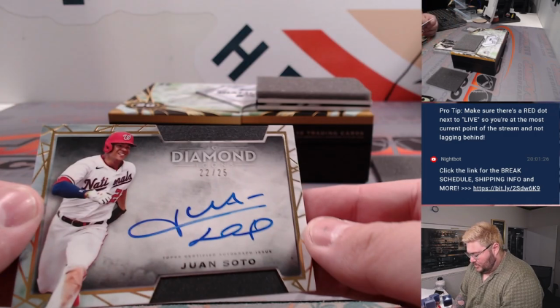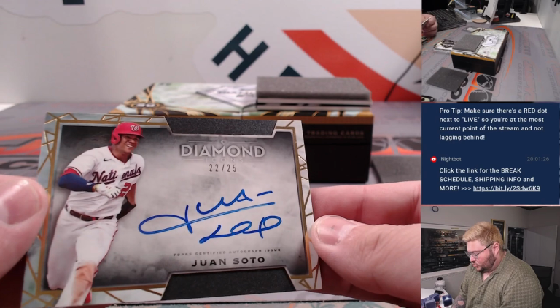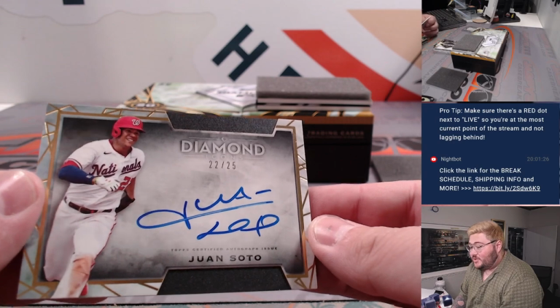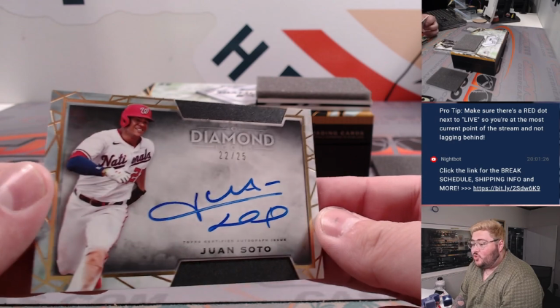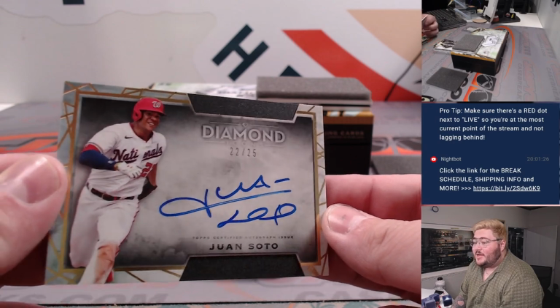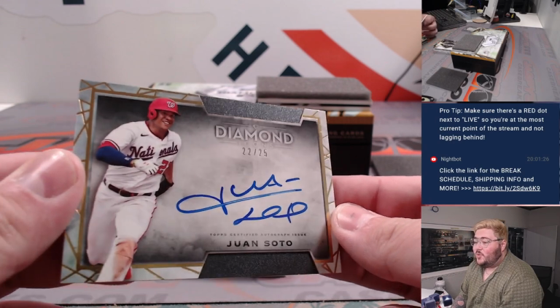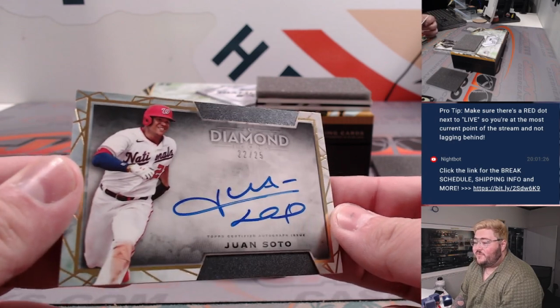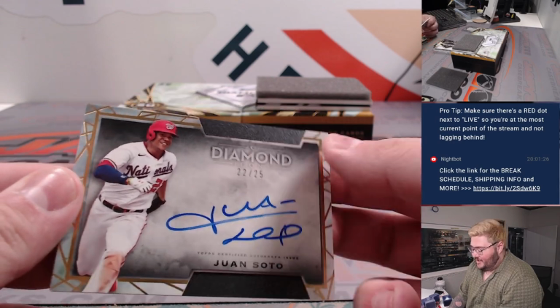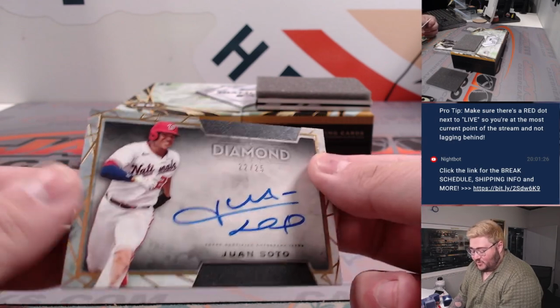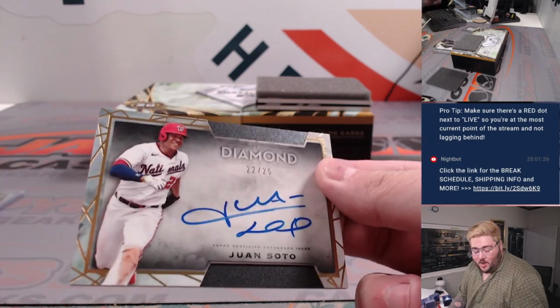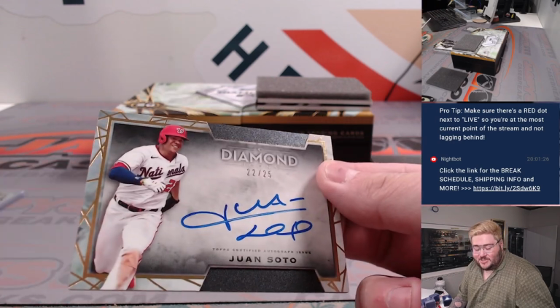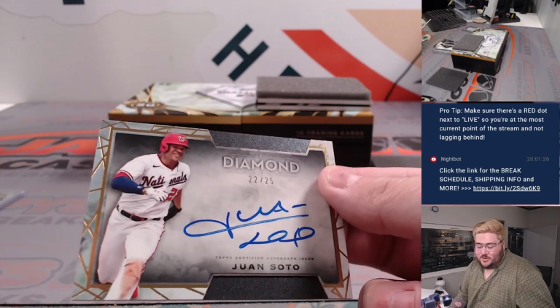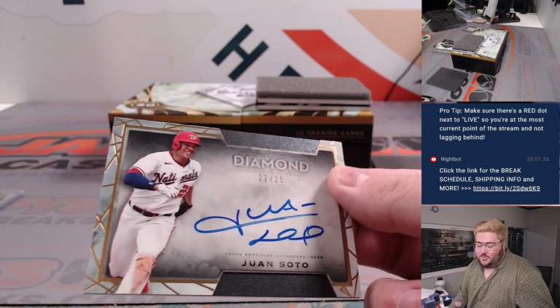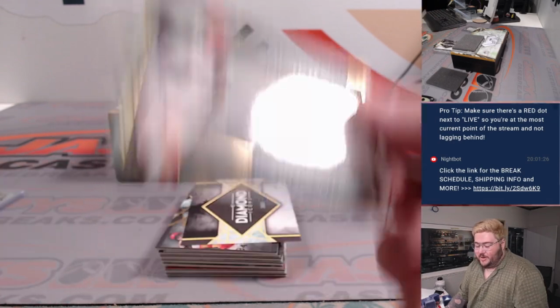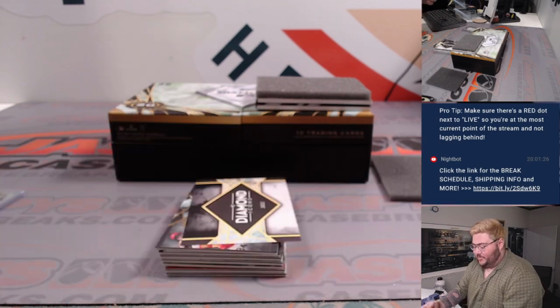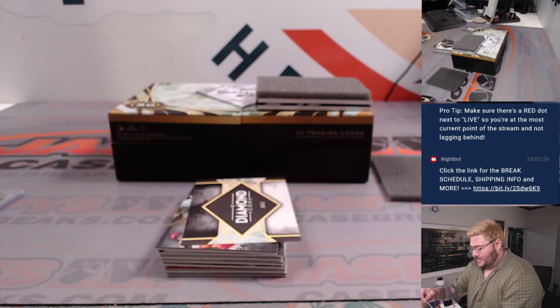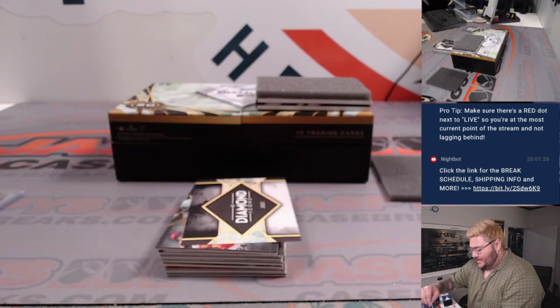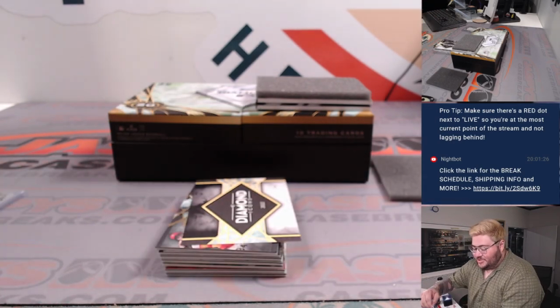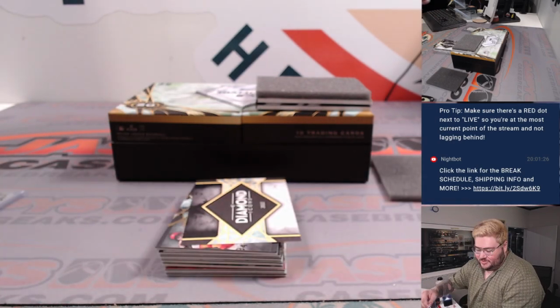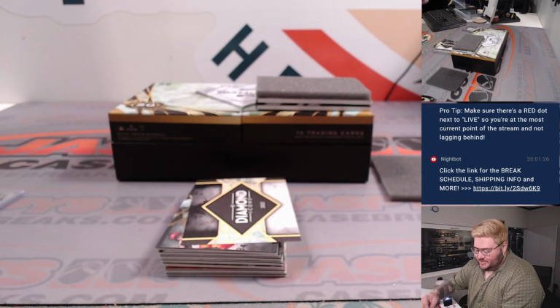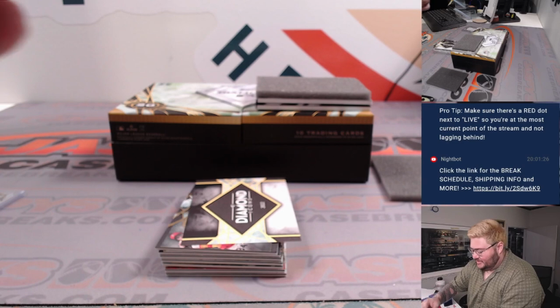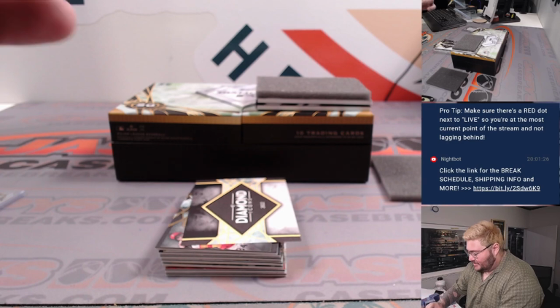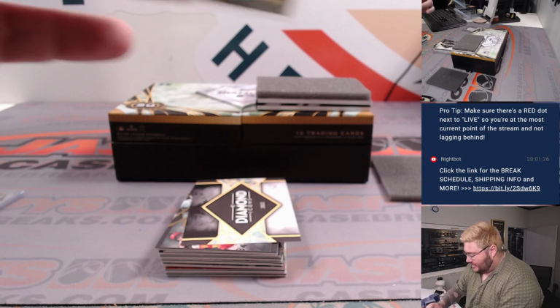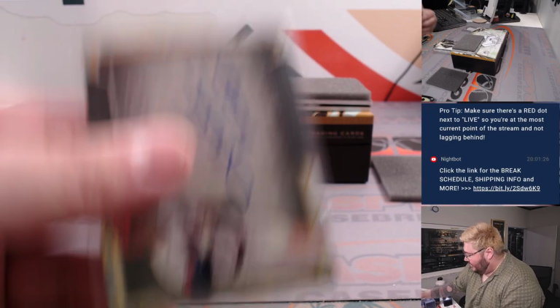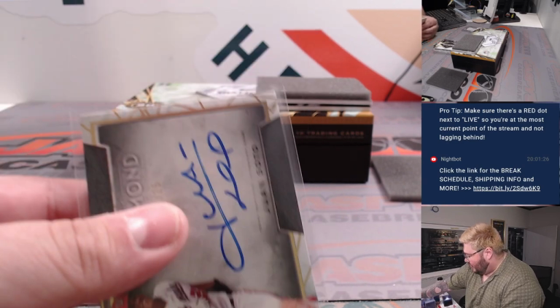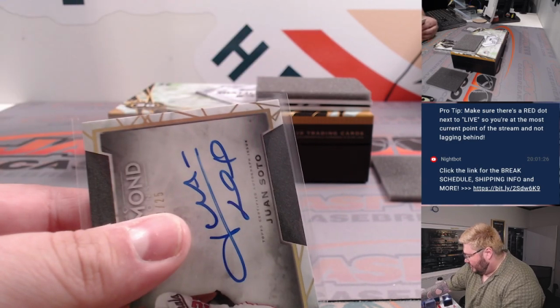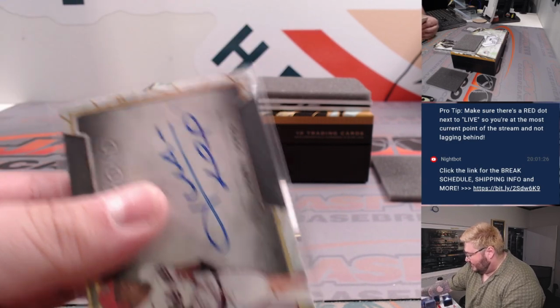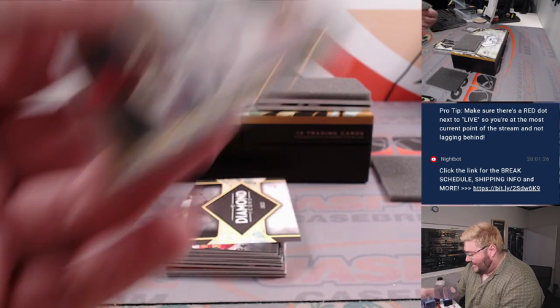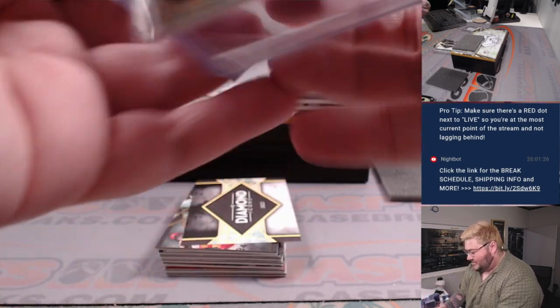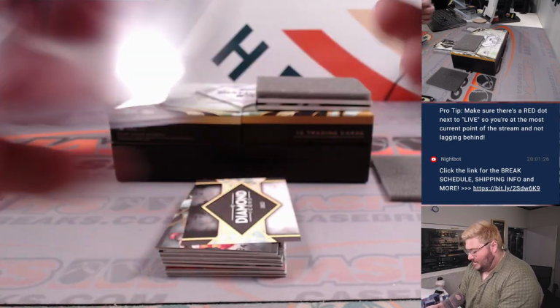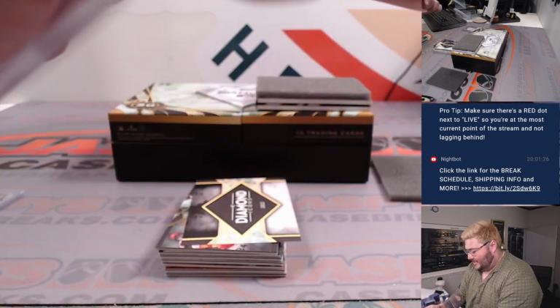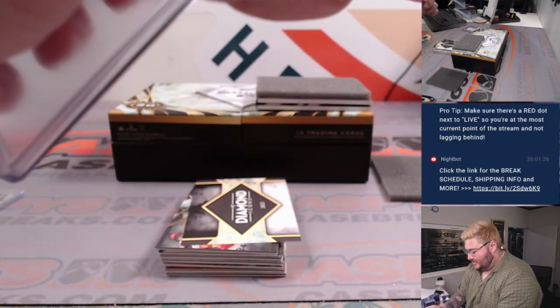22 out of 25 on the Juan Soto auto, Nationals edition. That's going to go to El Guapo — he's got the Nats straight up. Nice, congrats.